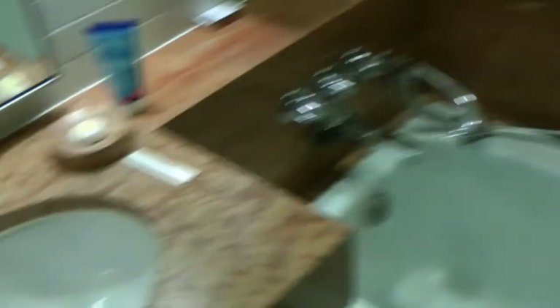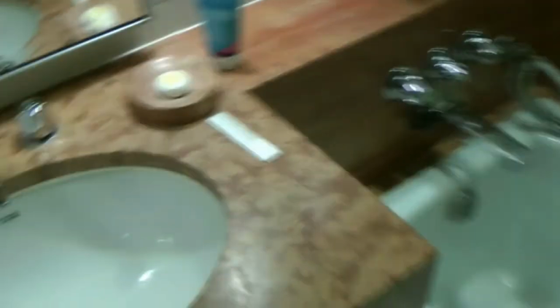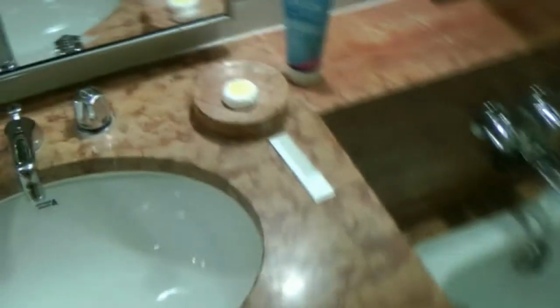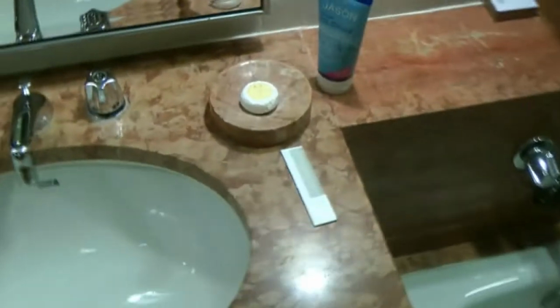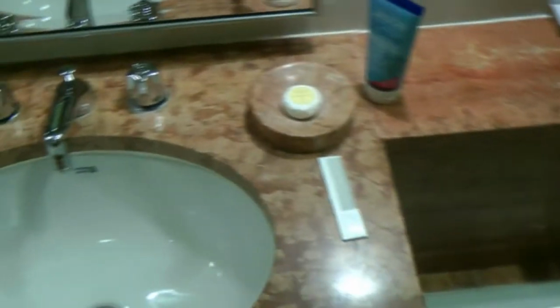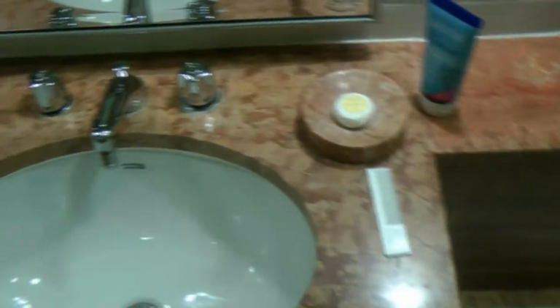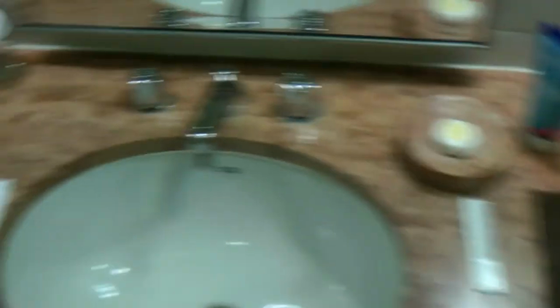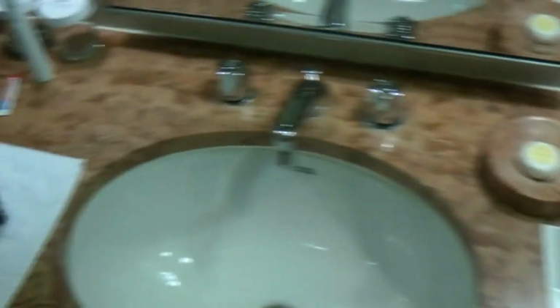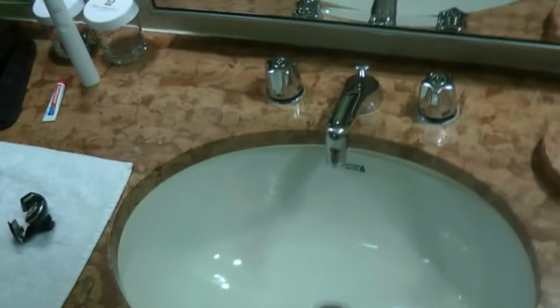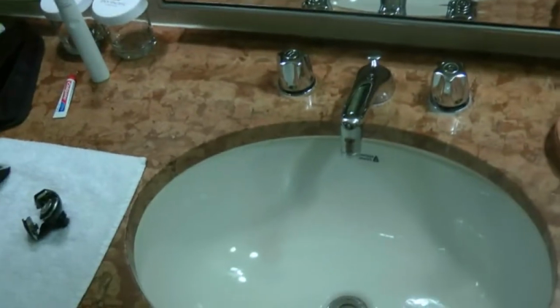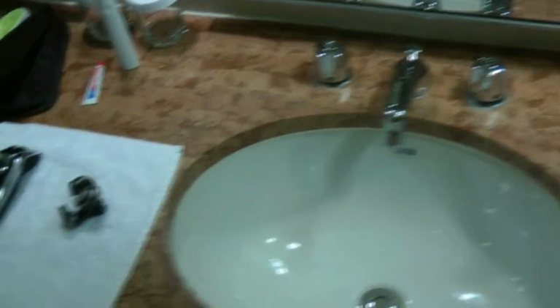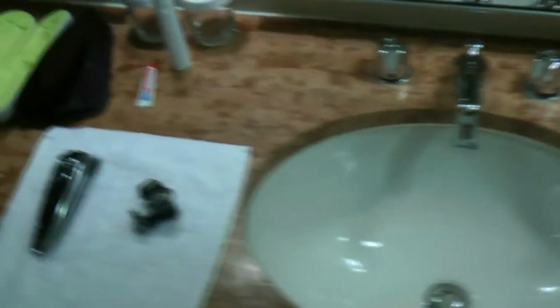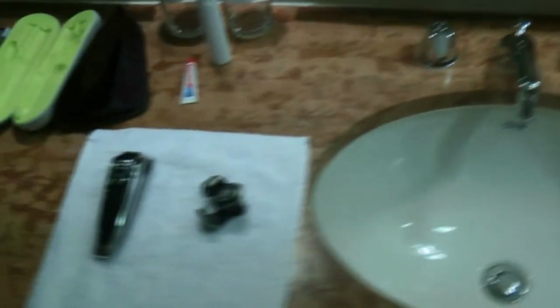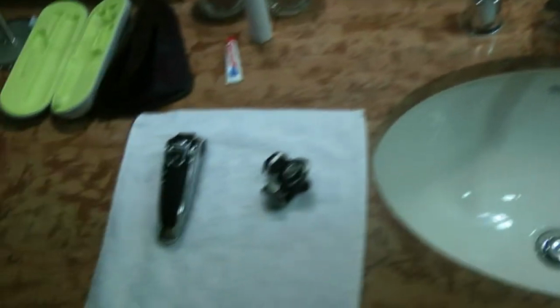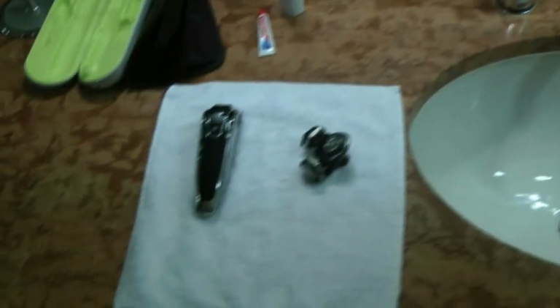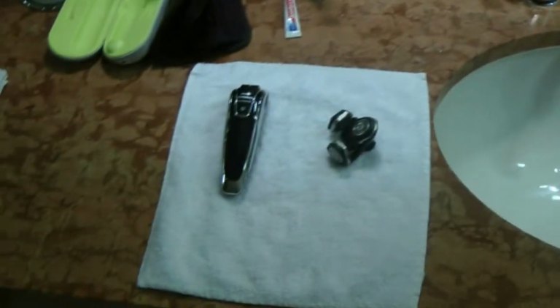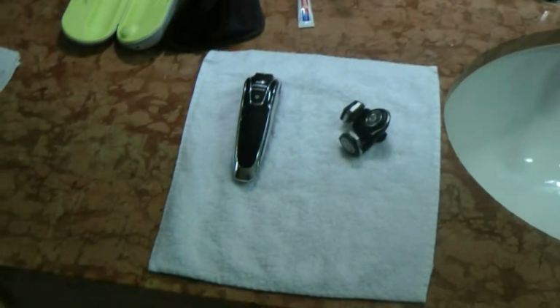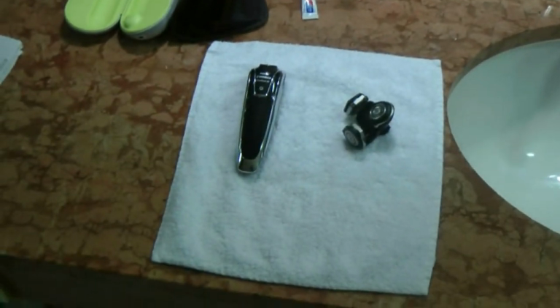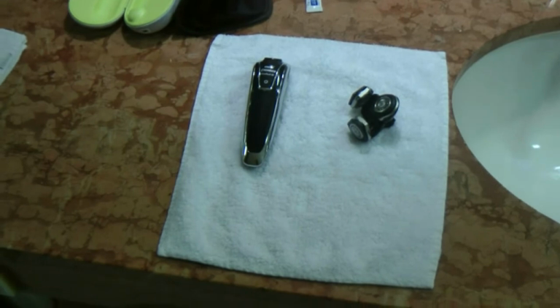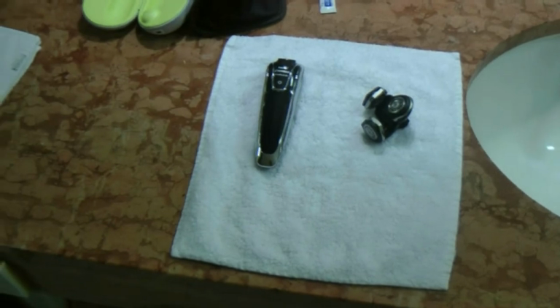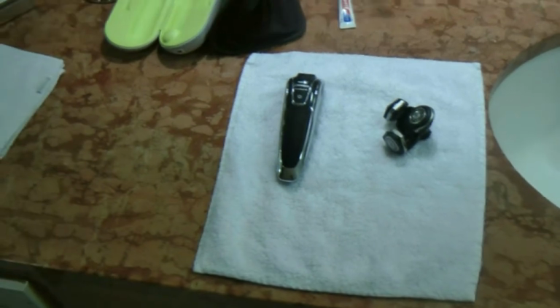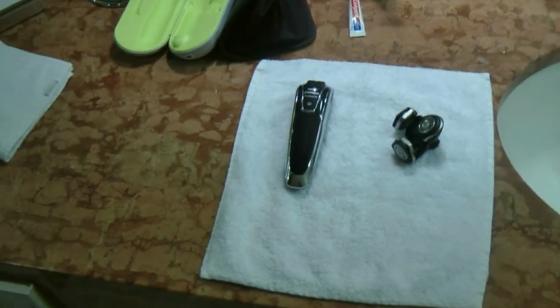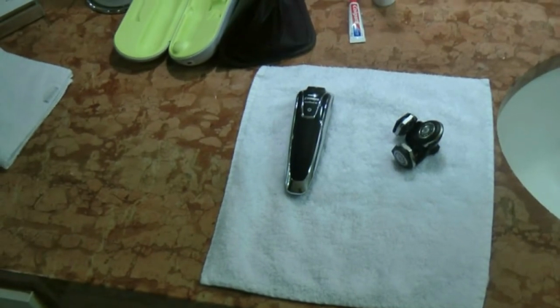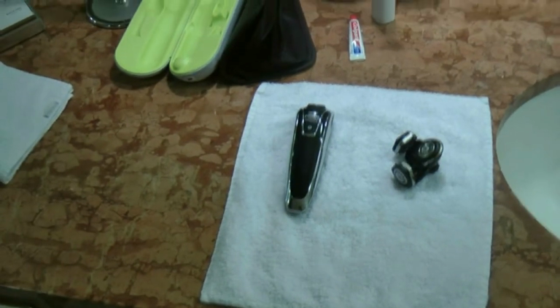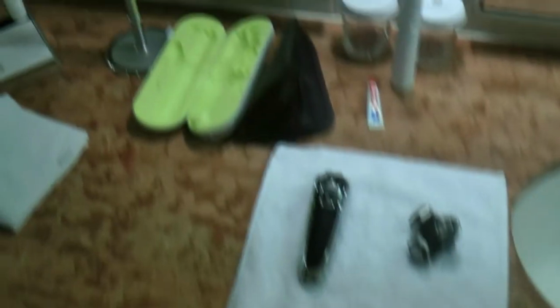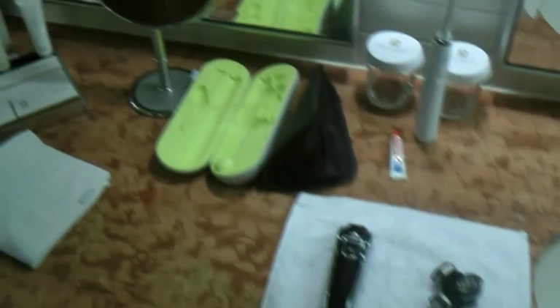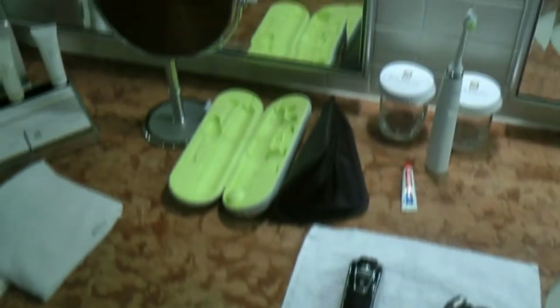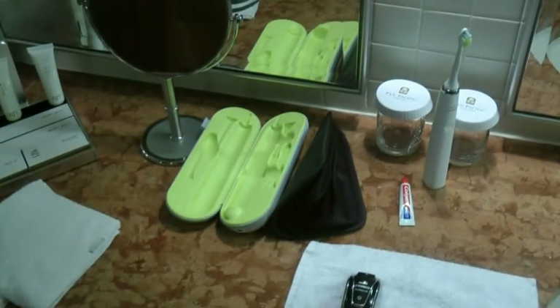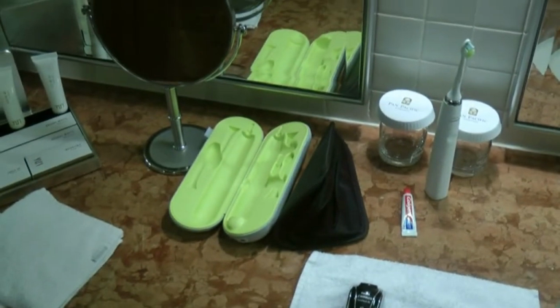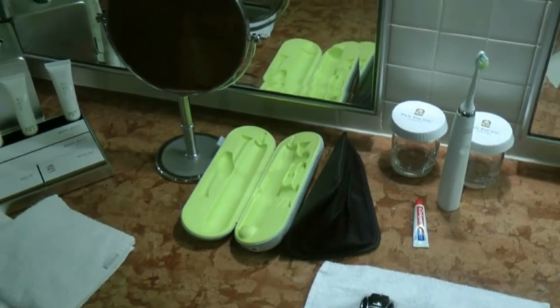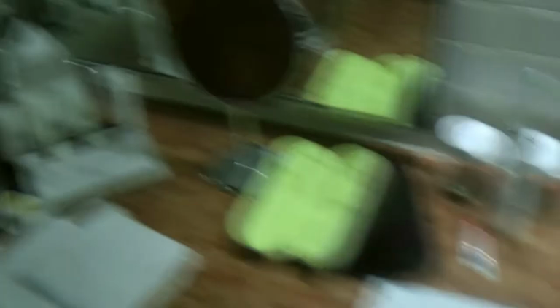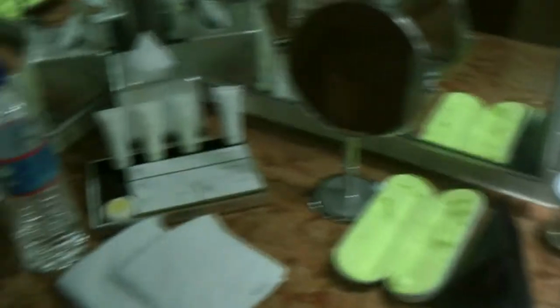Items such as the gel, the shaver, and the toothbrush have all been neatly placed on the sink.